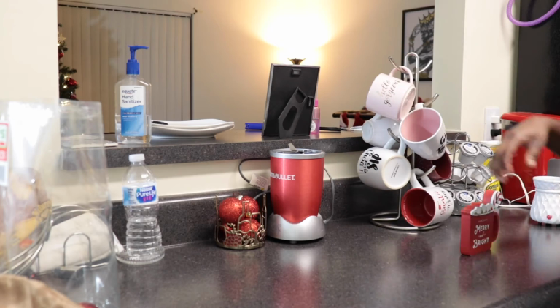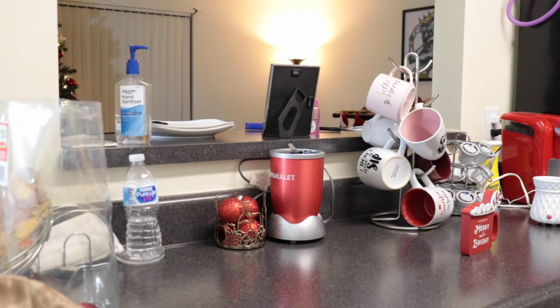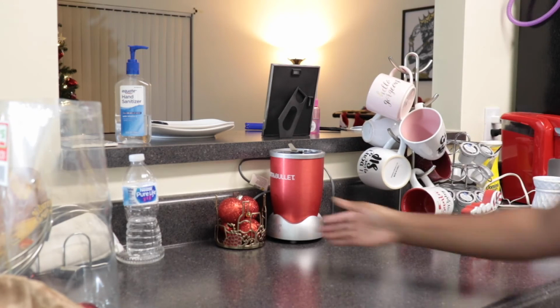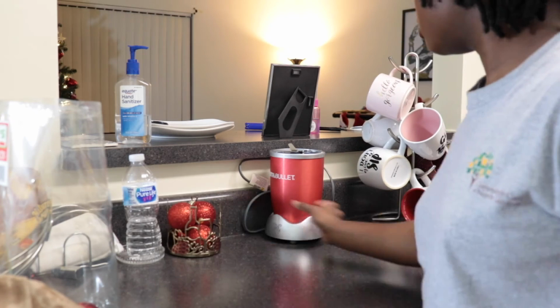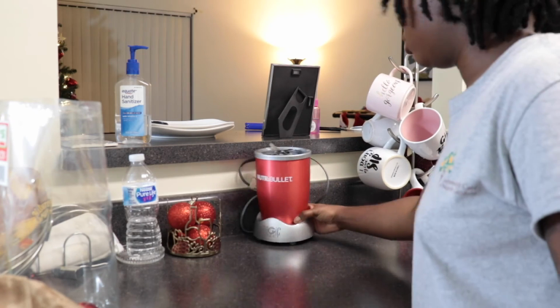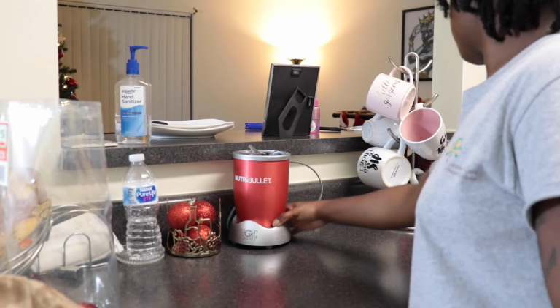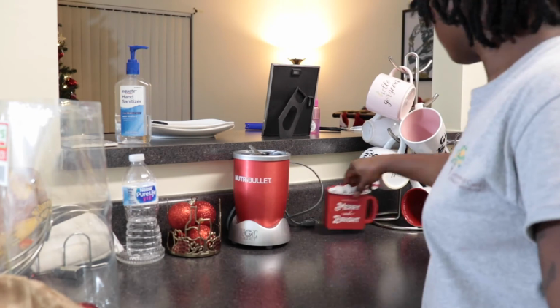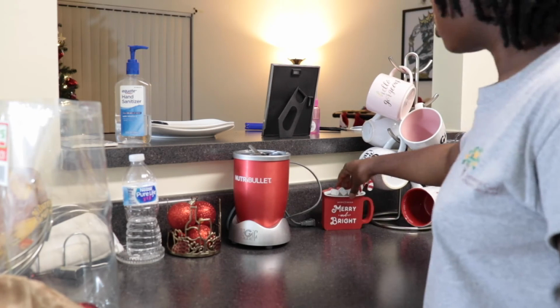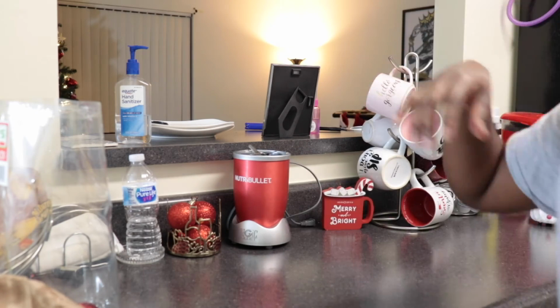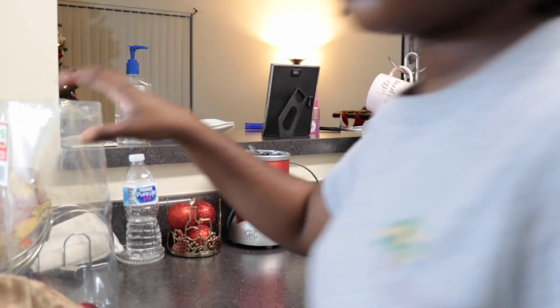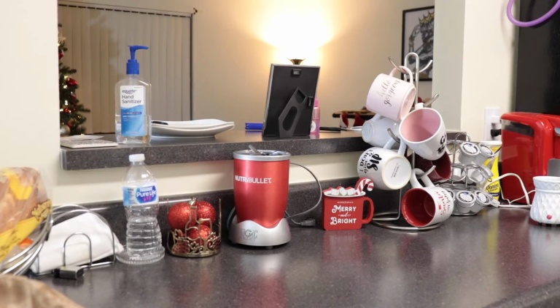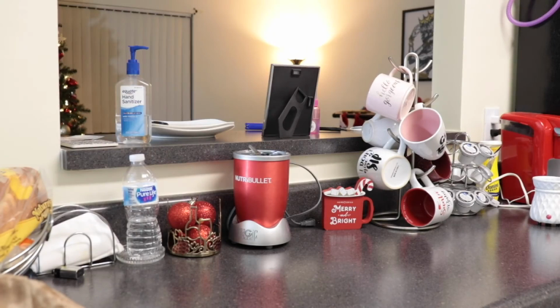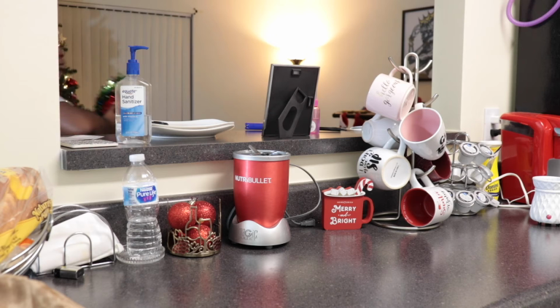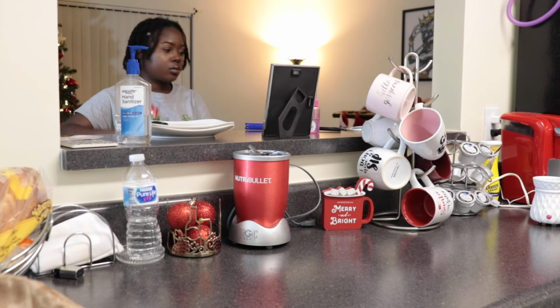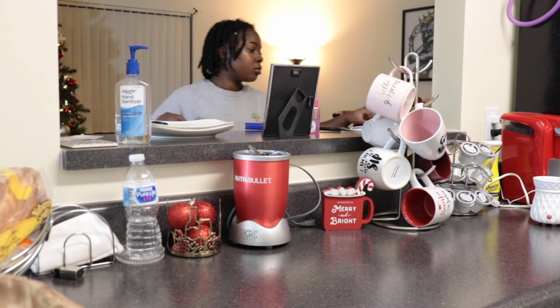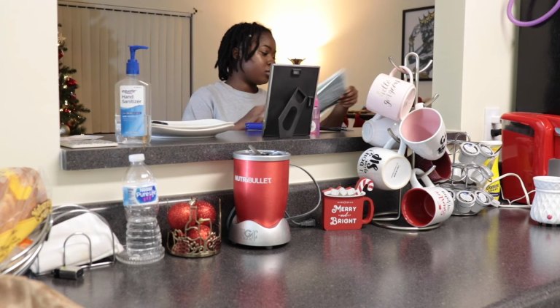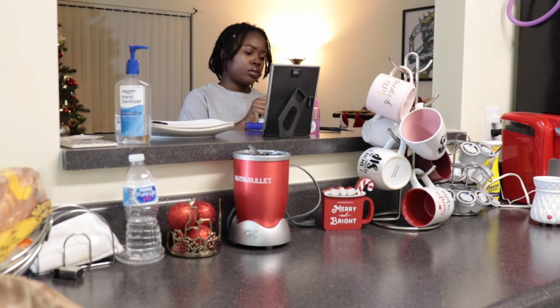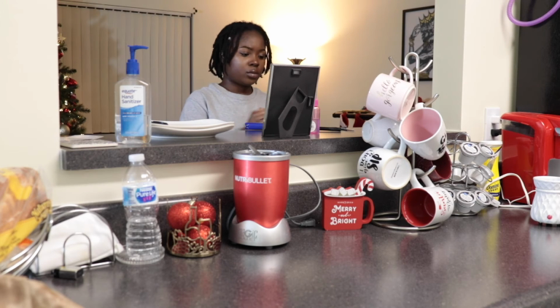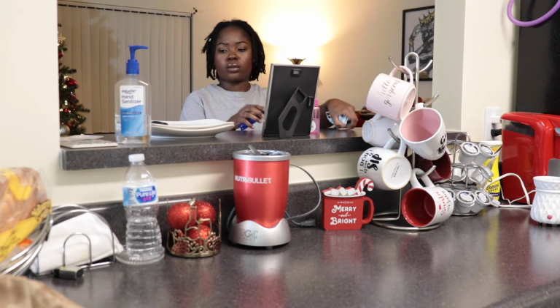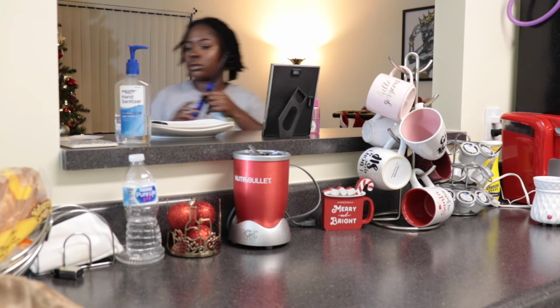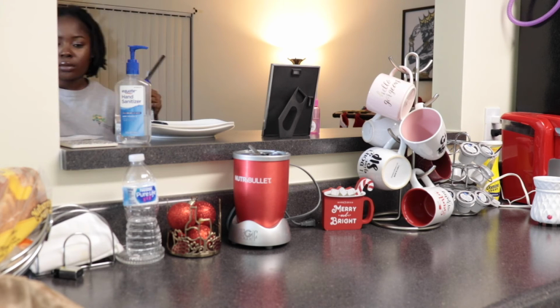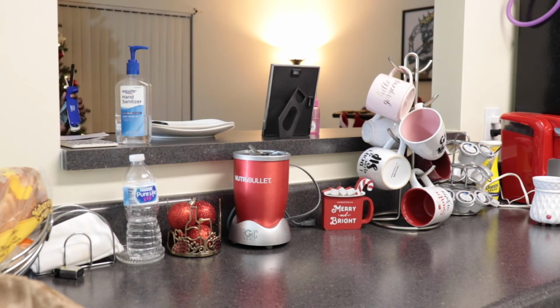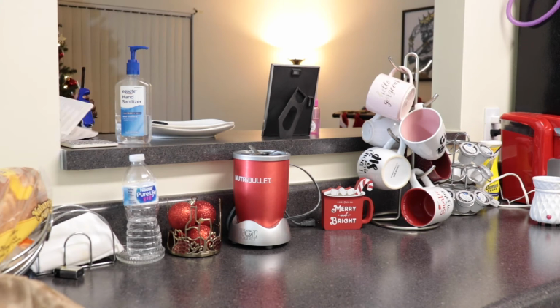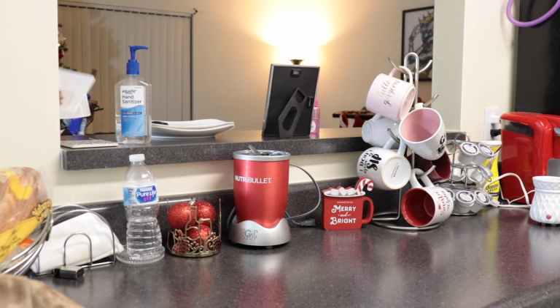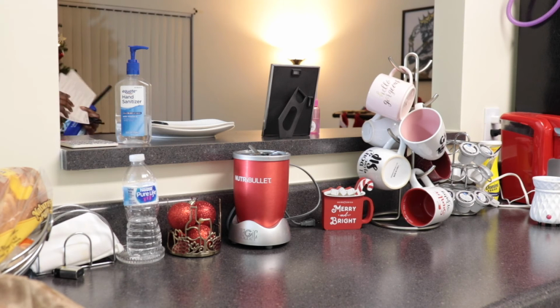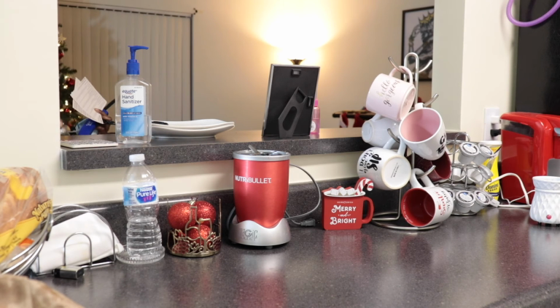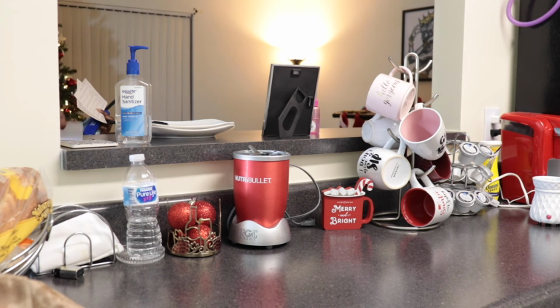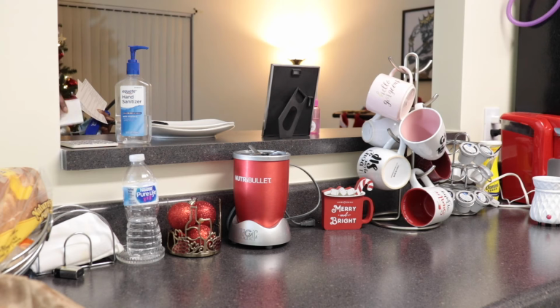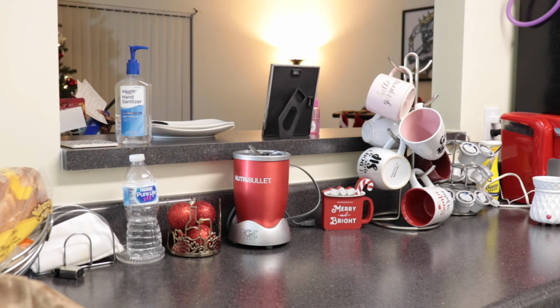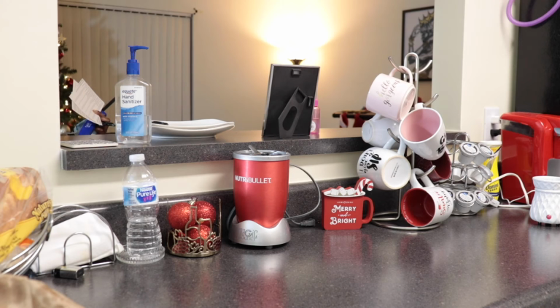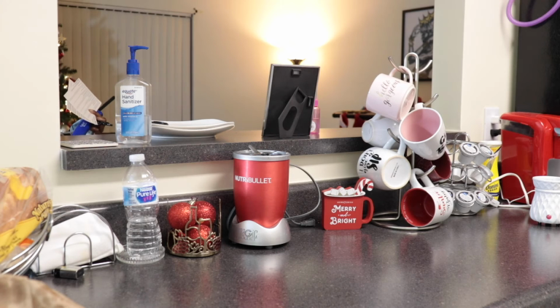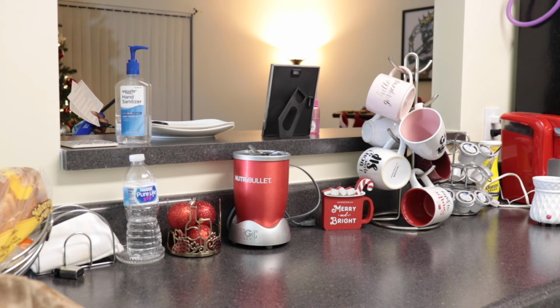I could have fixed that a whole lot better. I did not know it looked that bad until looking at it now with the cords hanging behind that NutriBullet, but I think I'm going to take it off the counter and put it below.